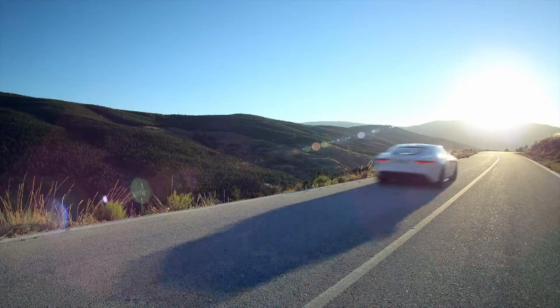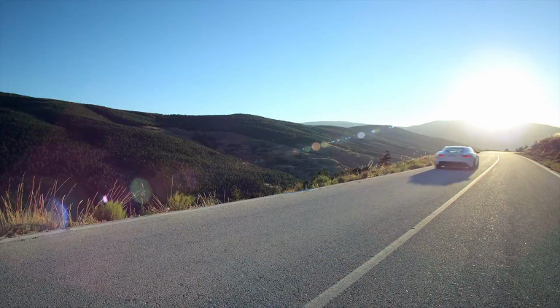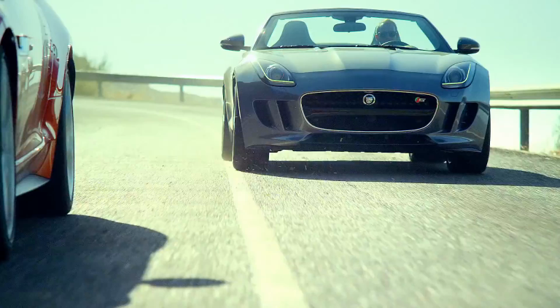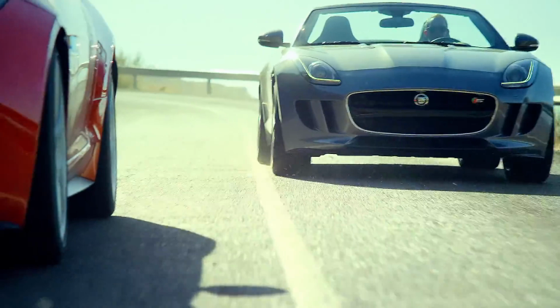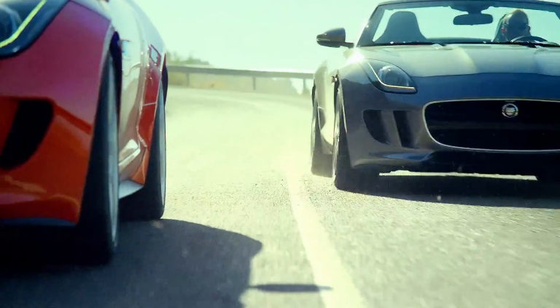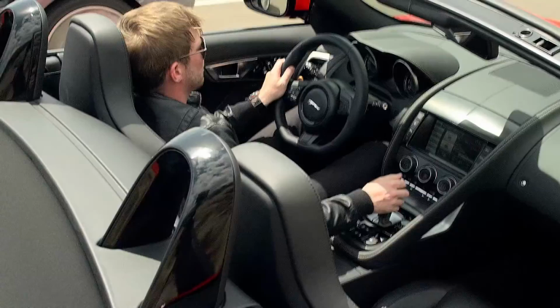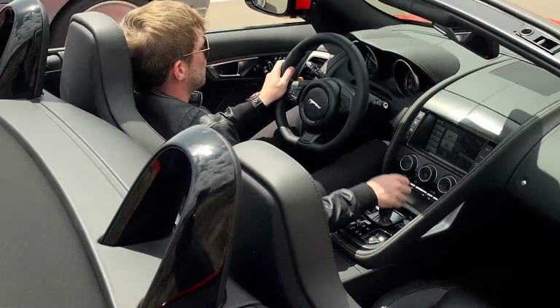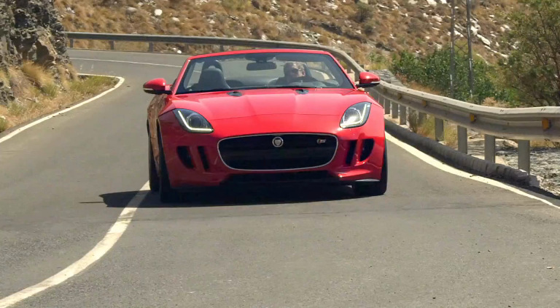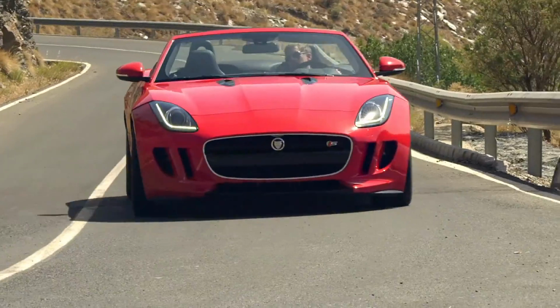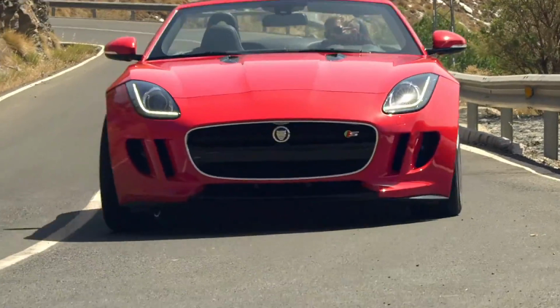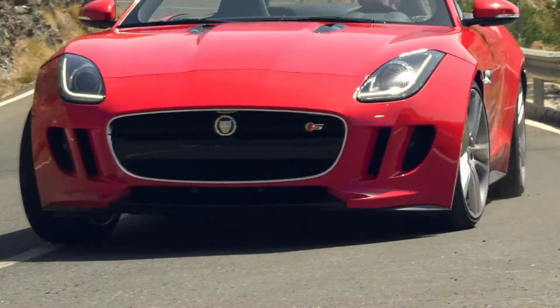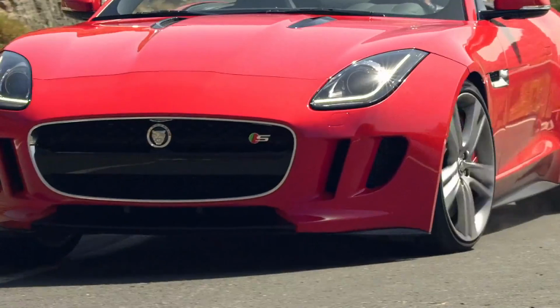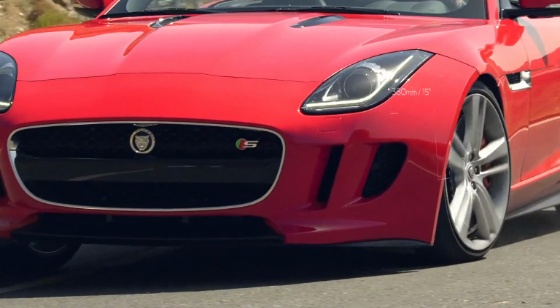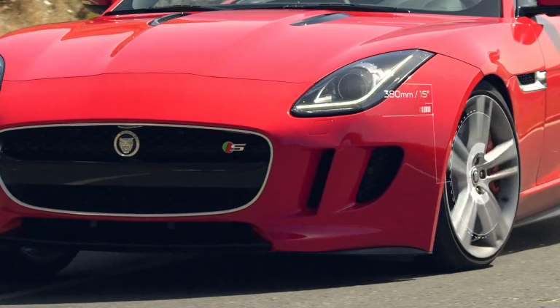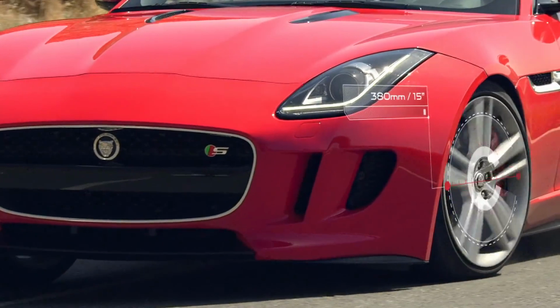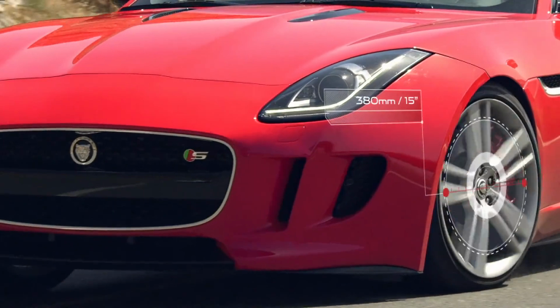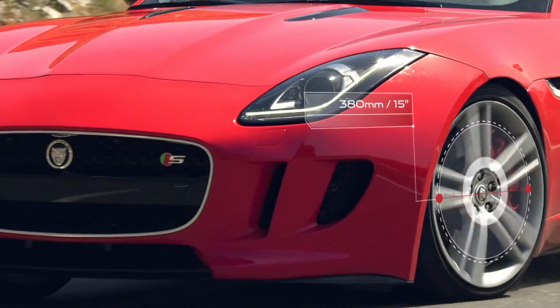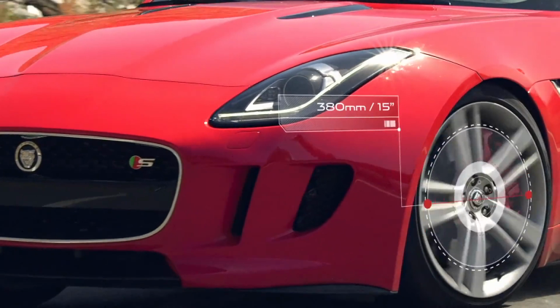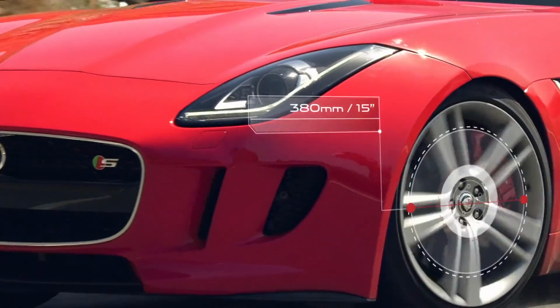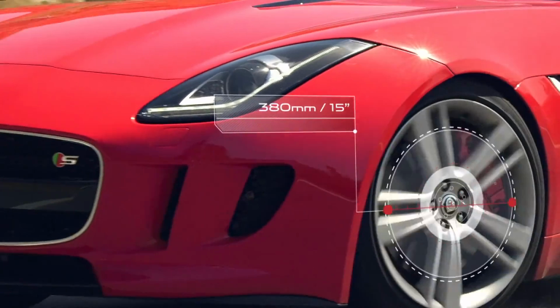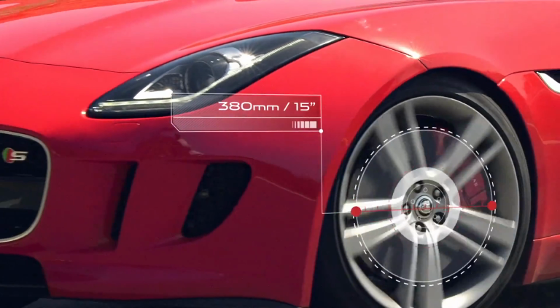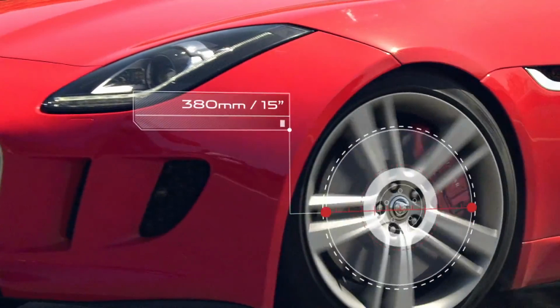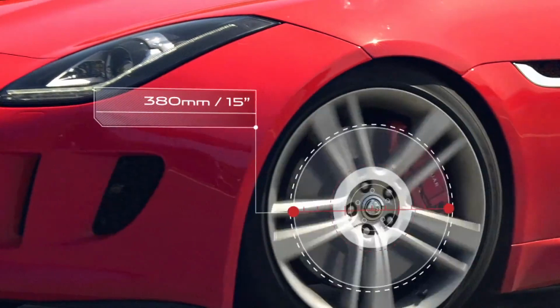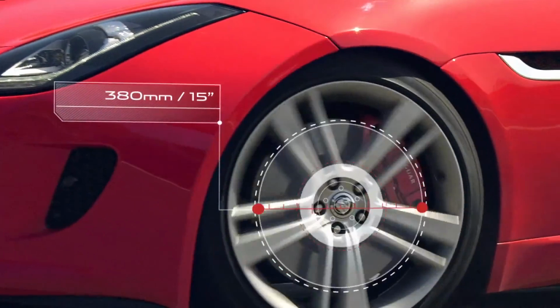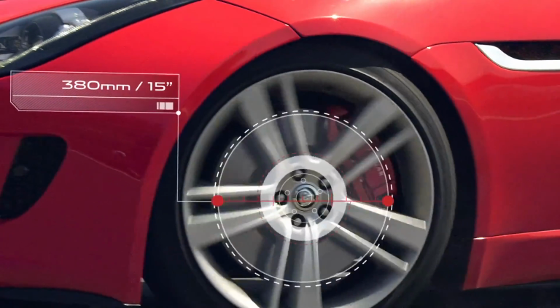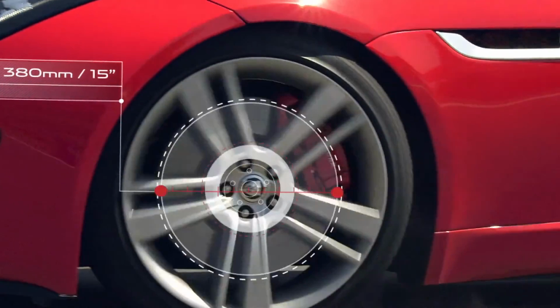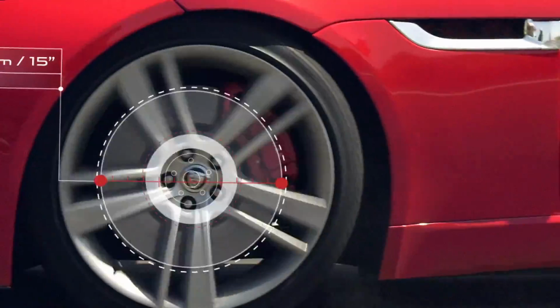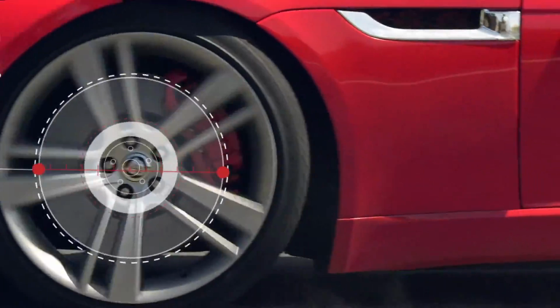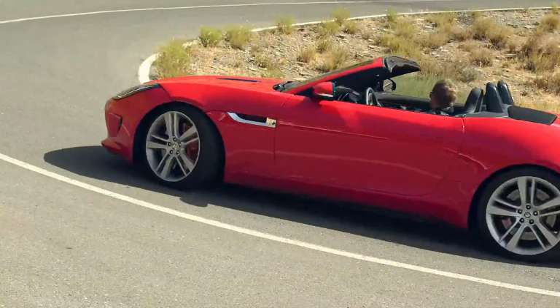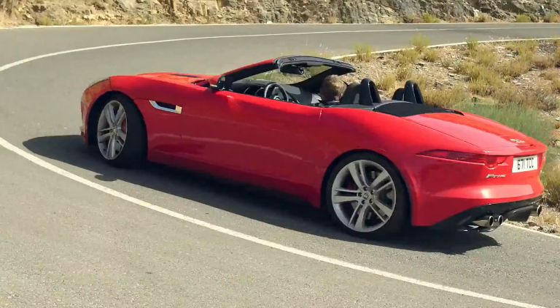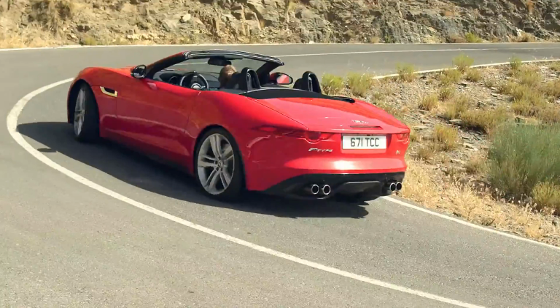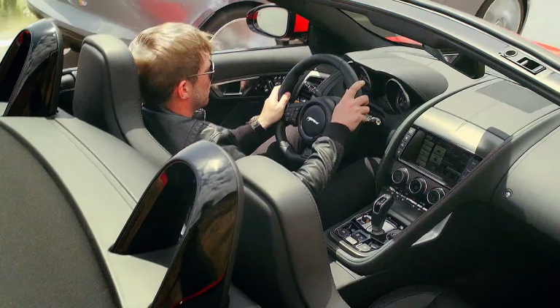On F-Type V8S and F-Type R, the powerful super performance braking system is engineered to deliver a confident, progressive feel and sustained high performance.